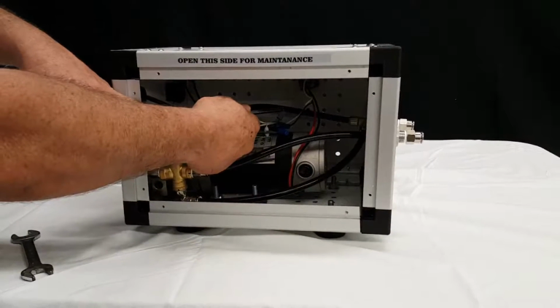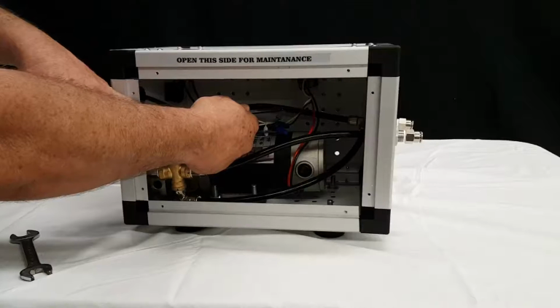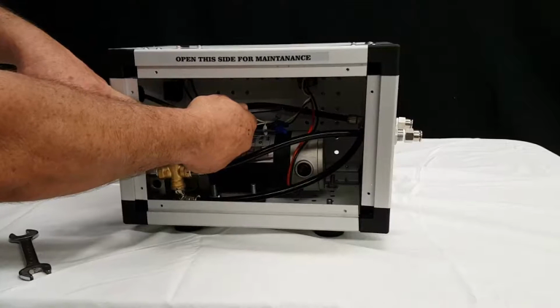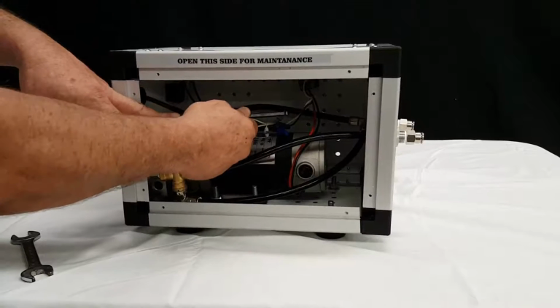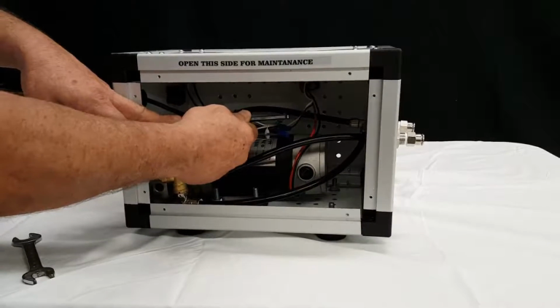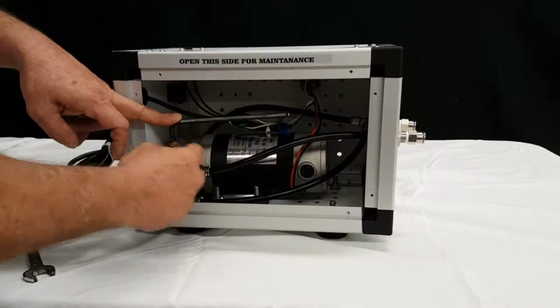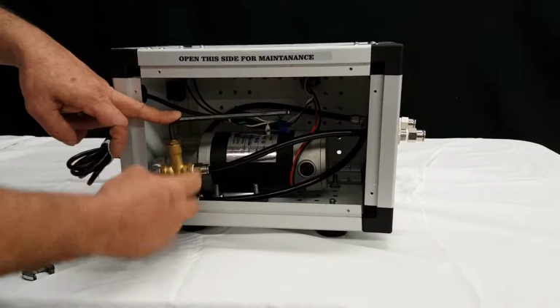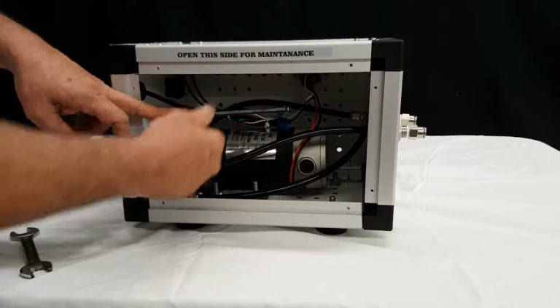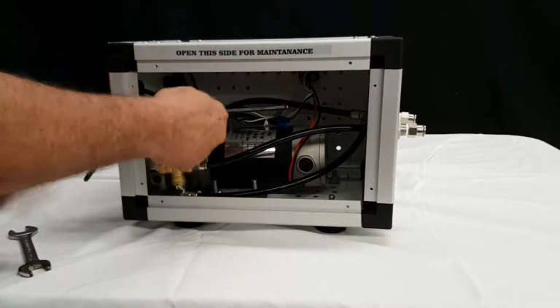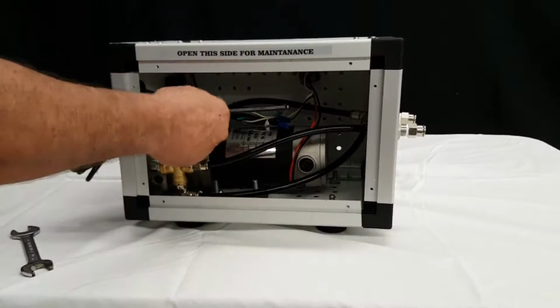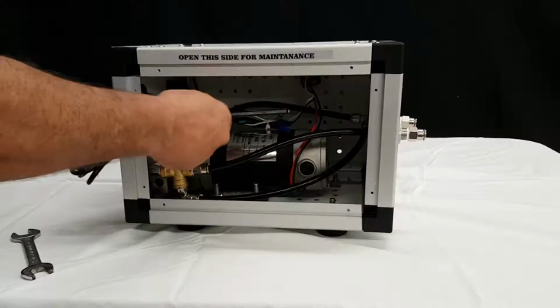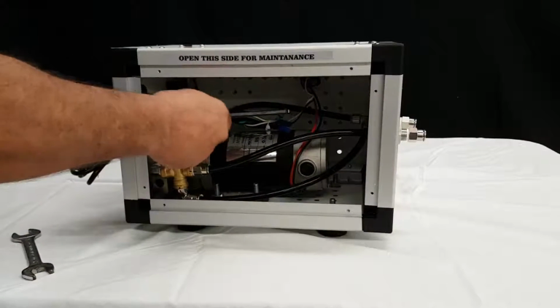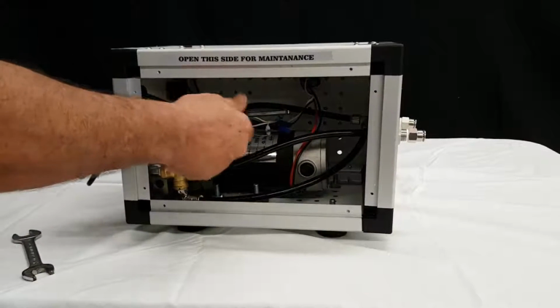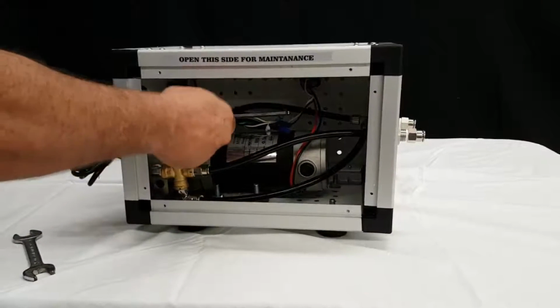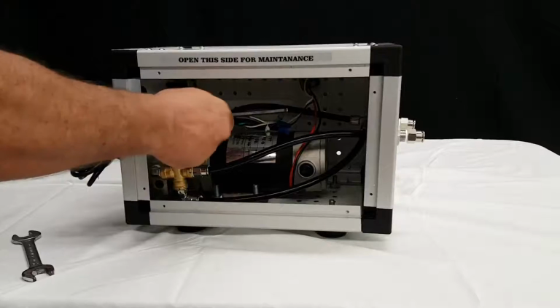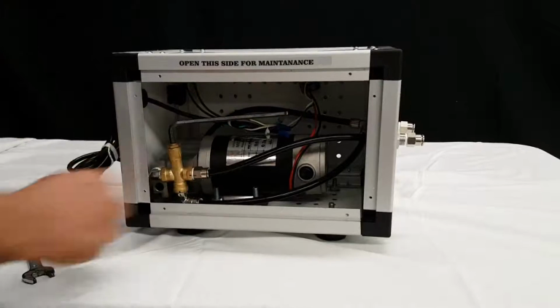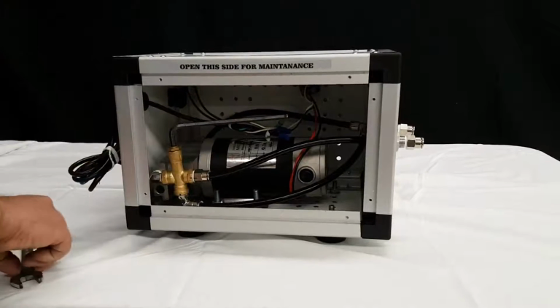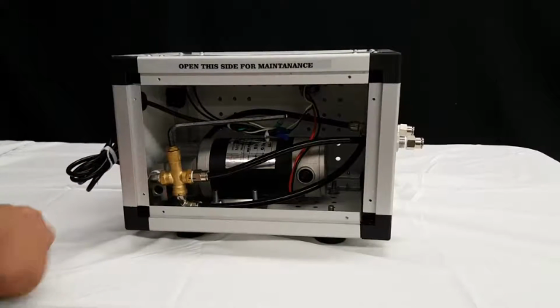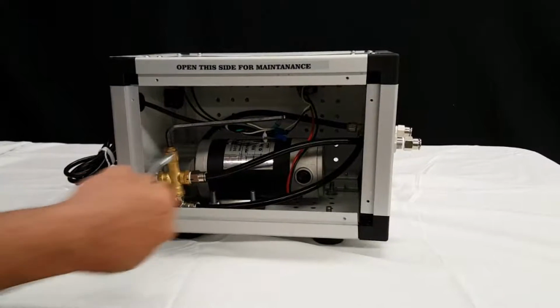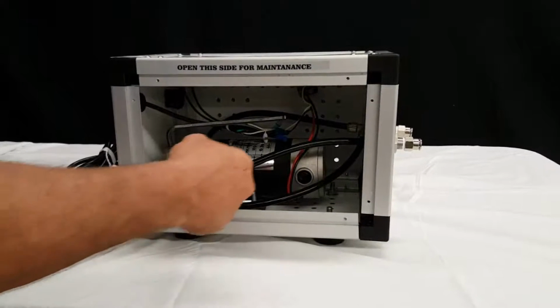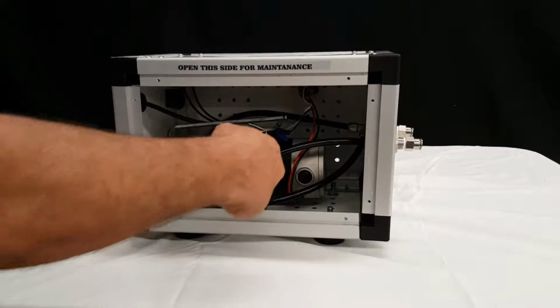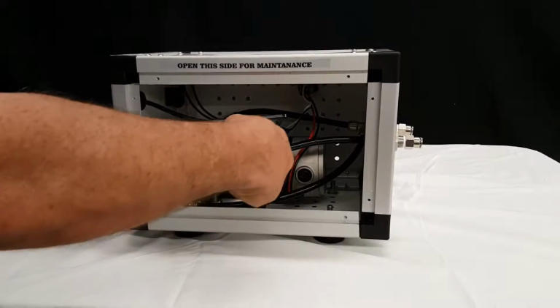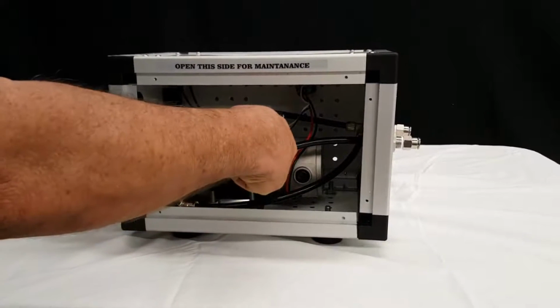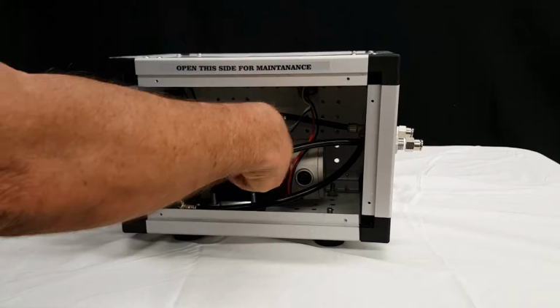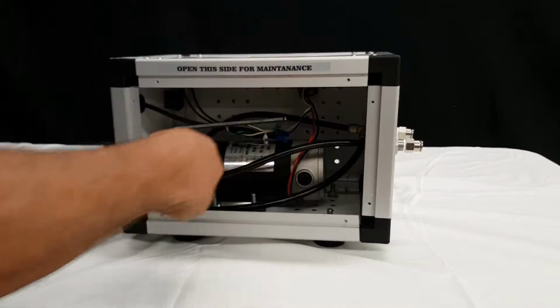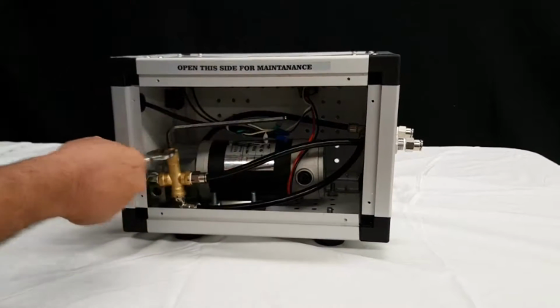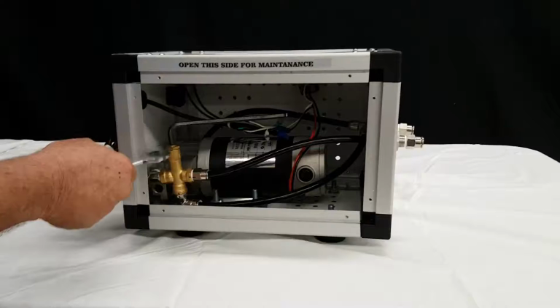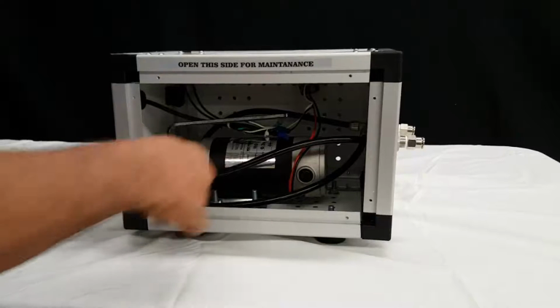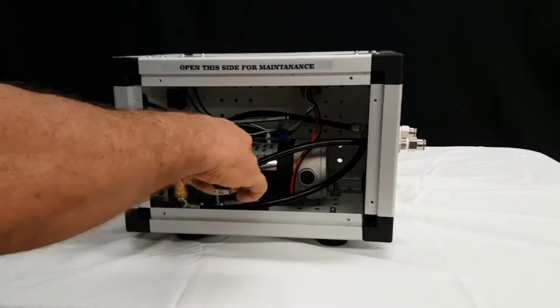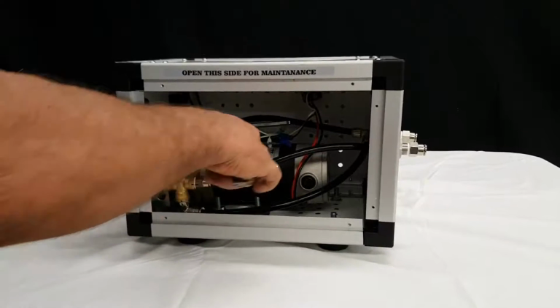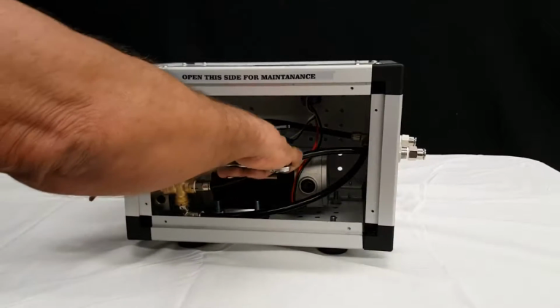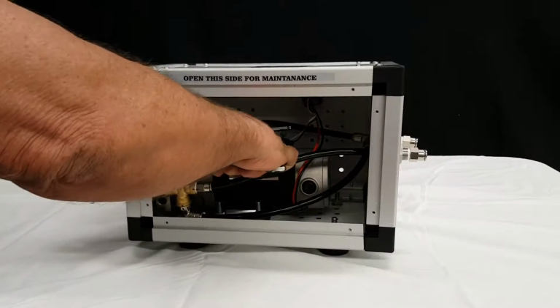After this is done and is set to the right pressure, this nut needs to be tightened back up so it will not vibrate and change the pressure.